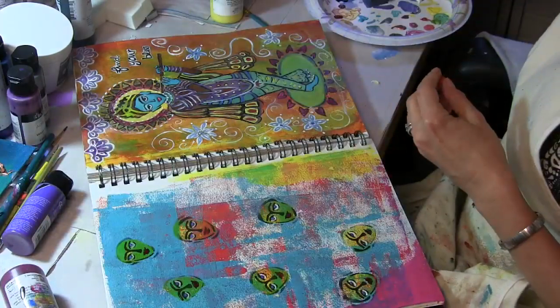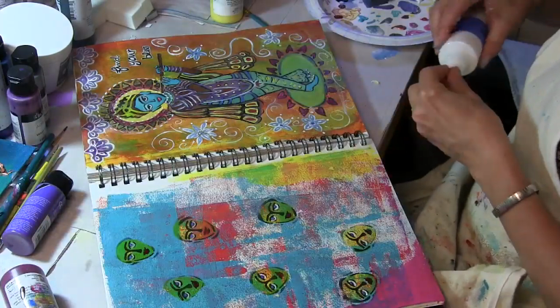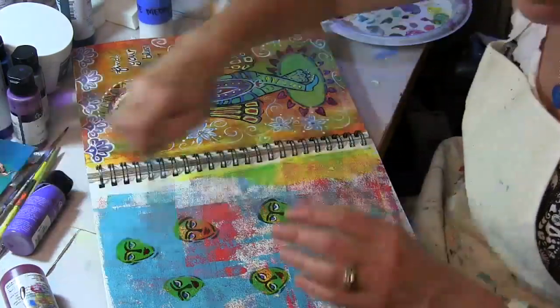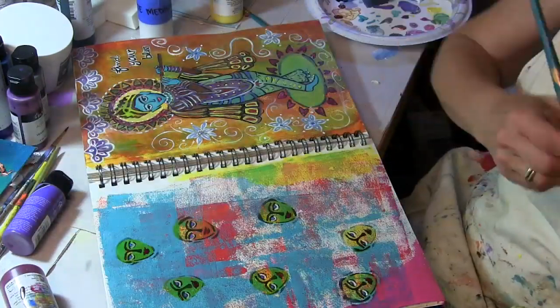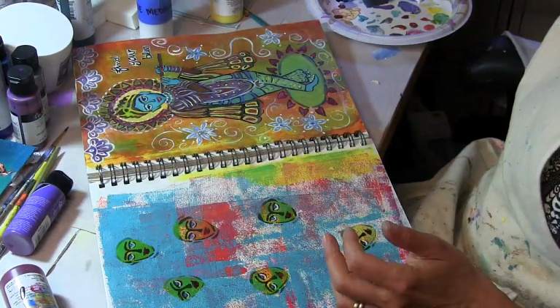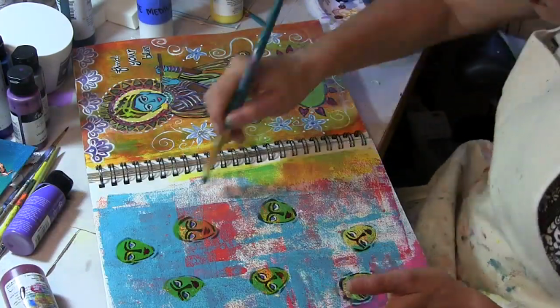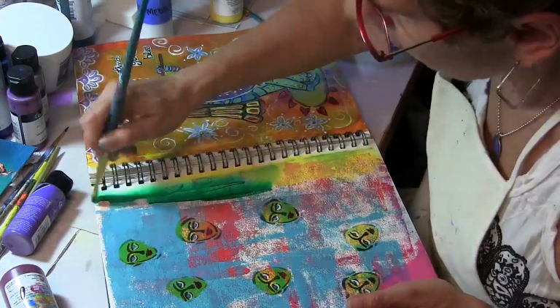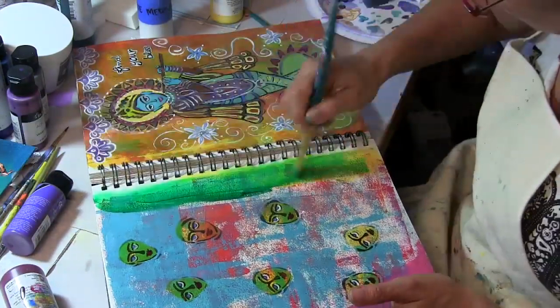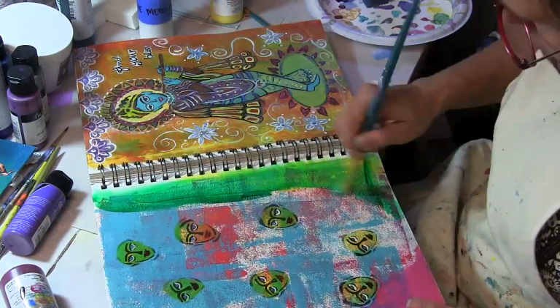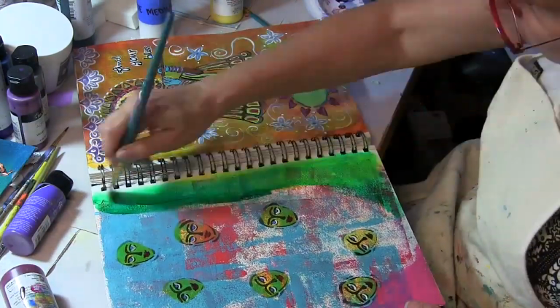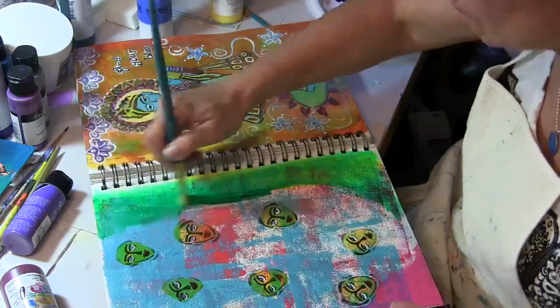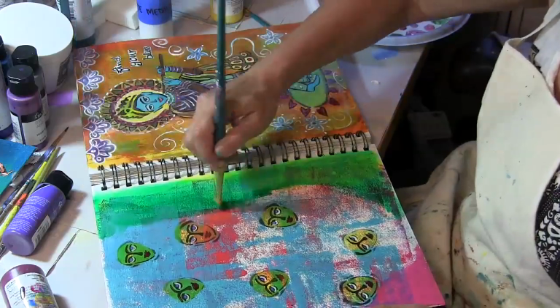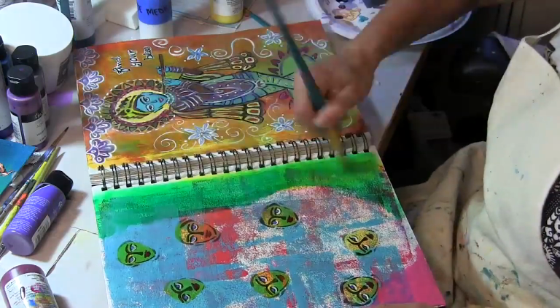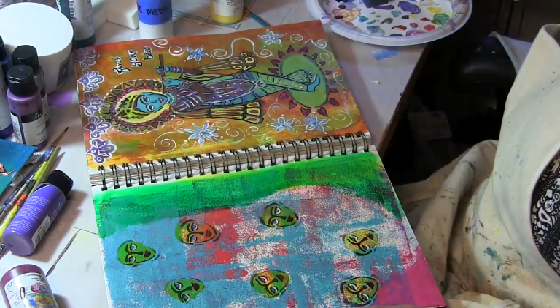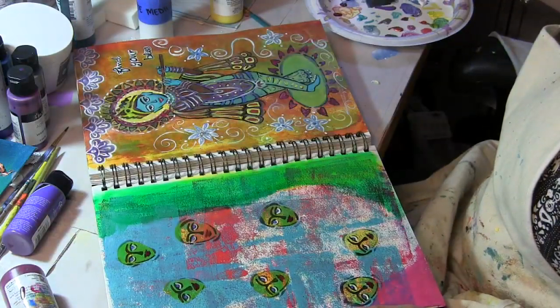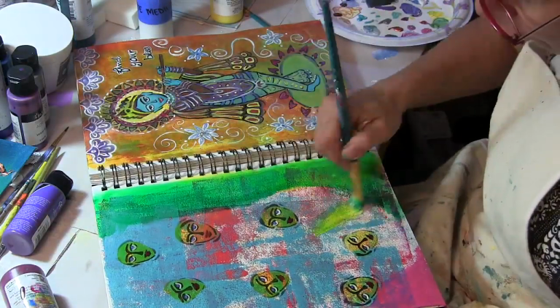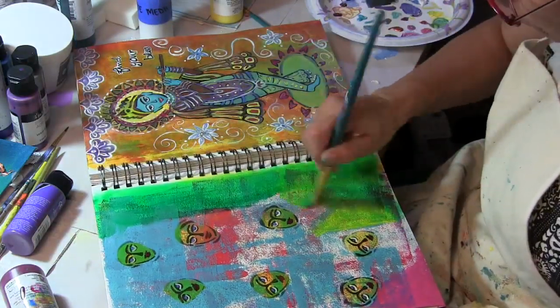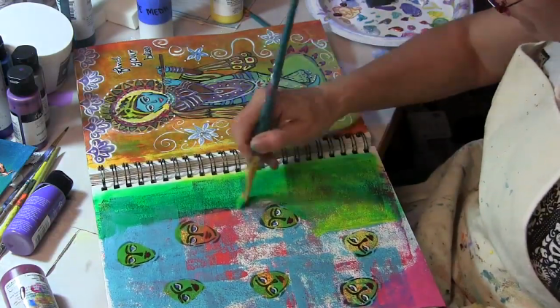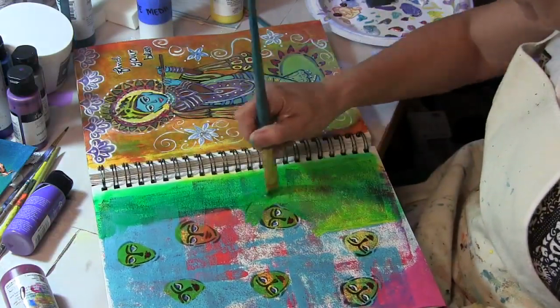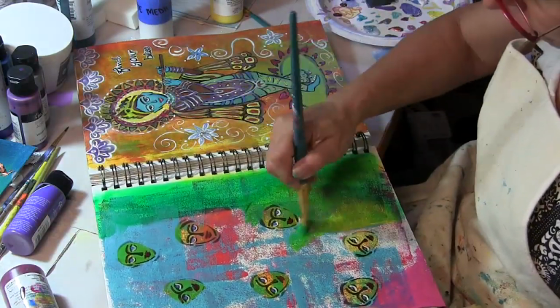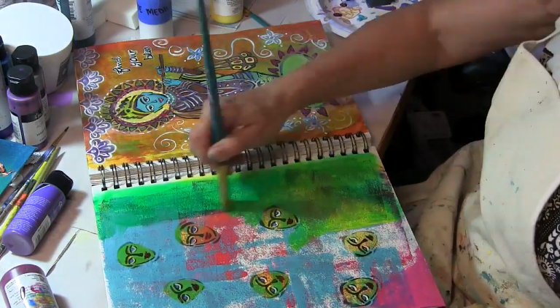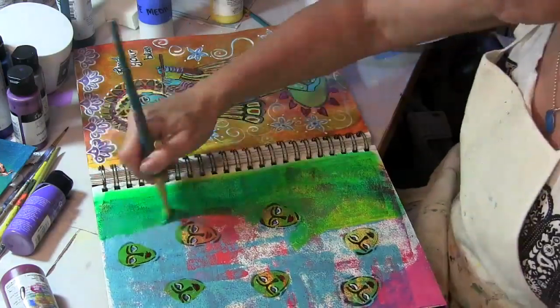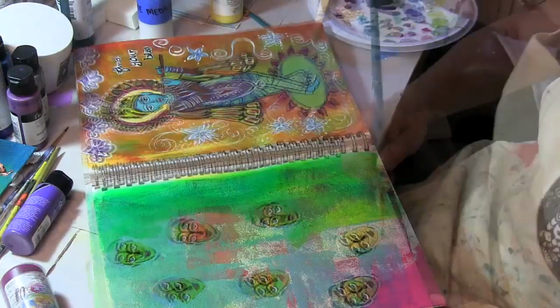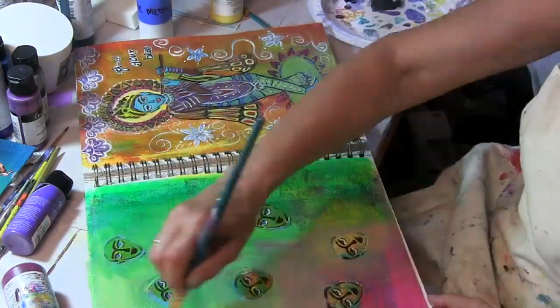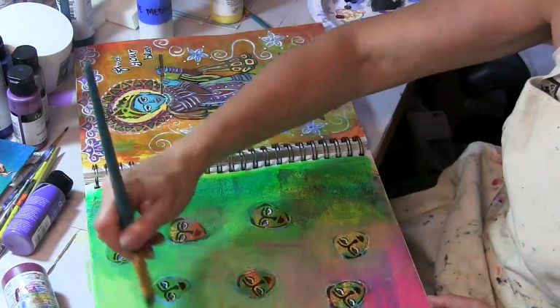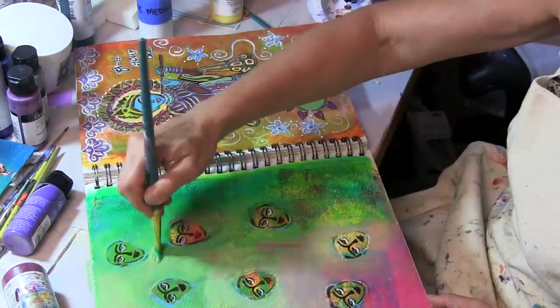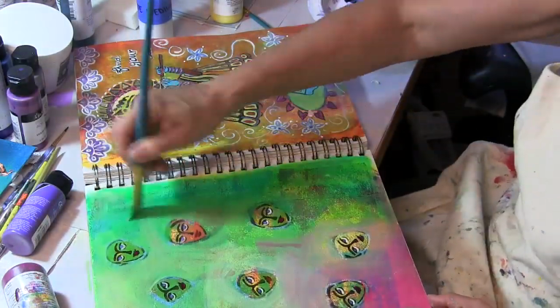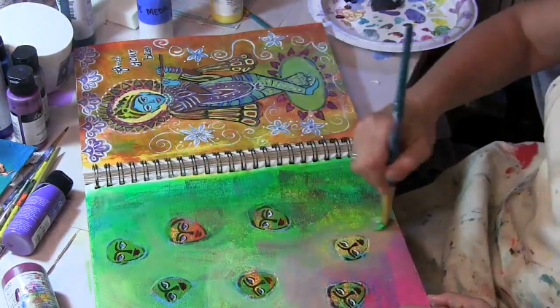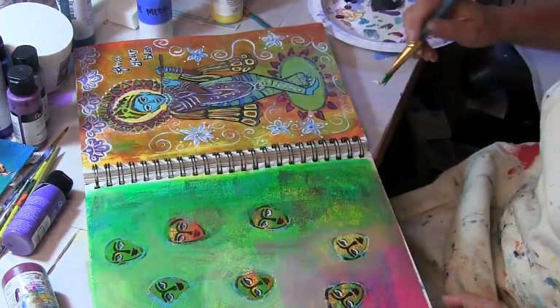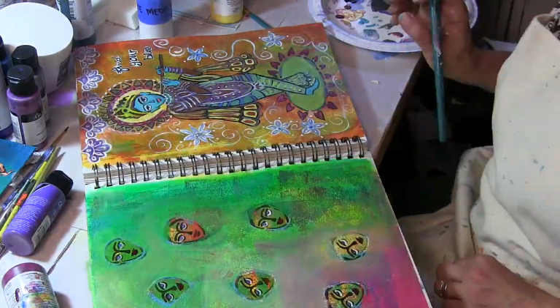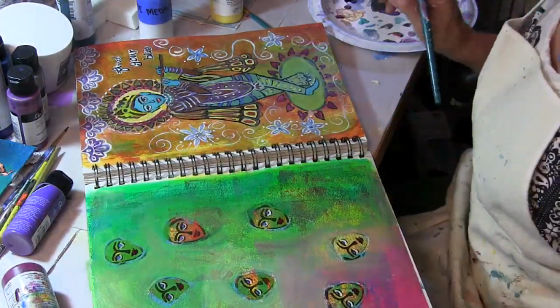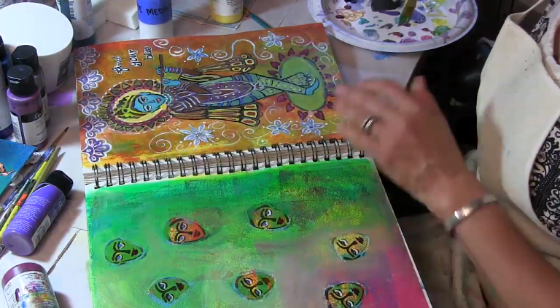I created a glaze with some green paint and glazing medium just to bring the background all together. As I did that and looked at these faces, they reminded me of flowers in a garden, so I decided to kind of go with that theme.